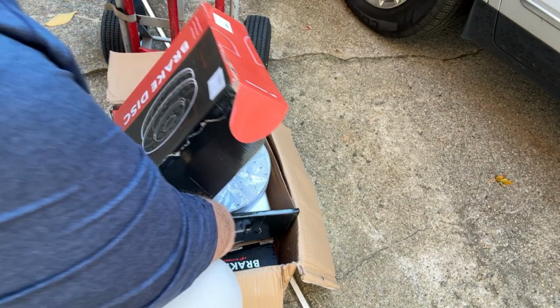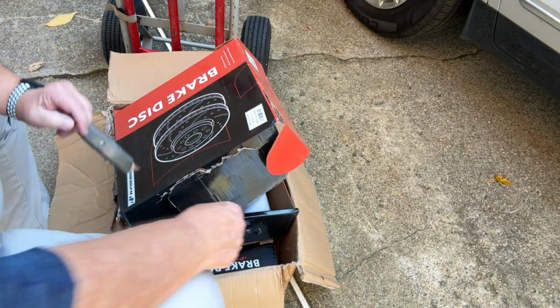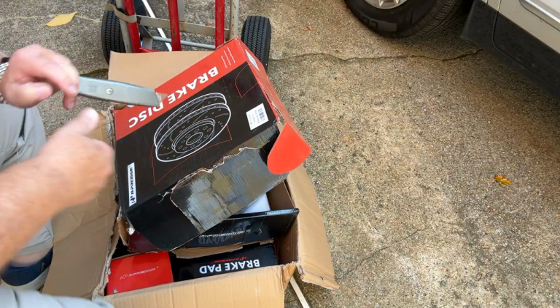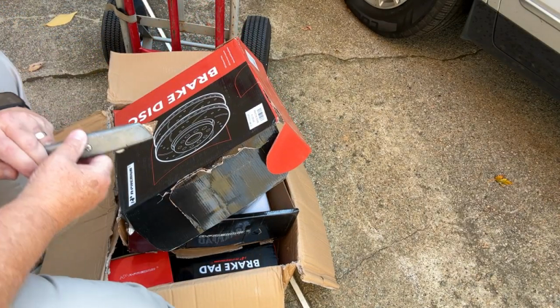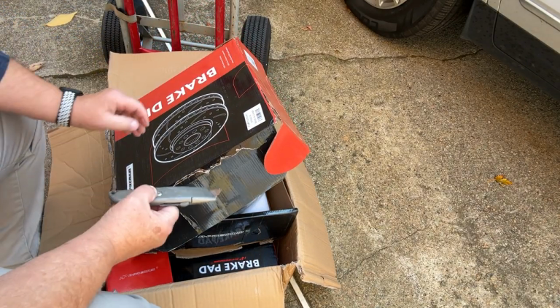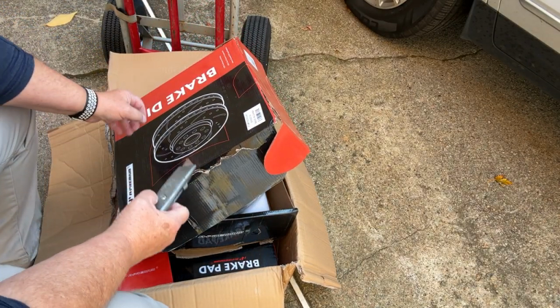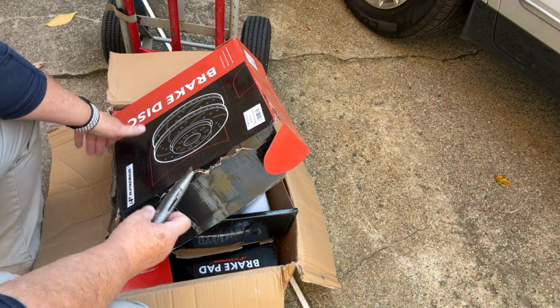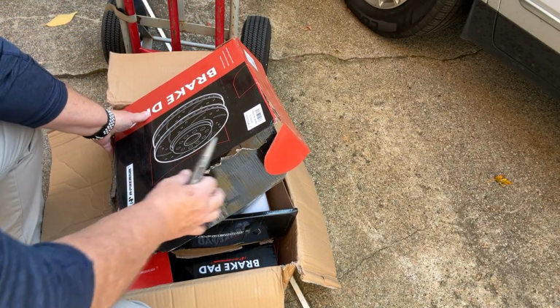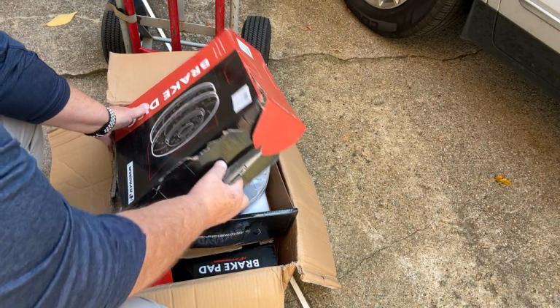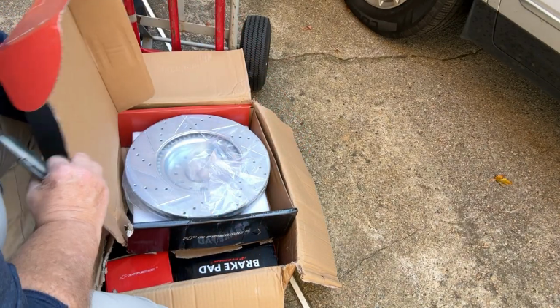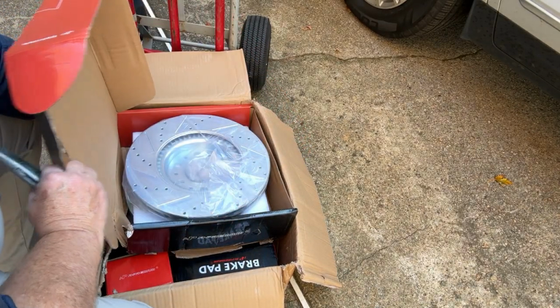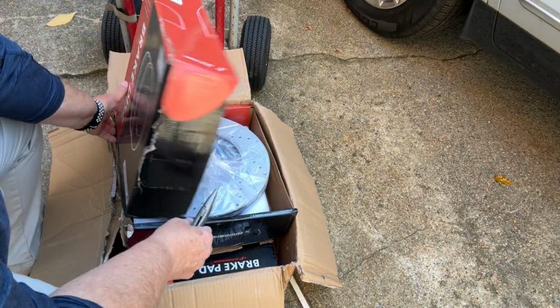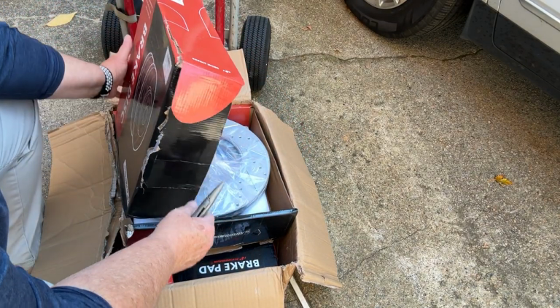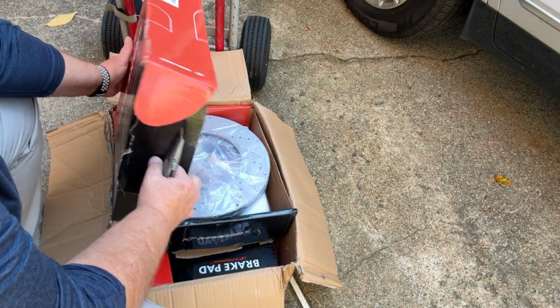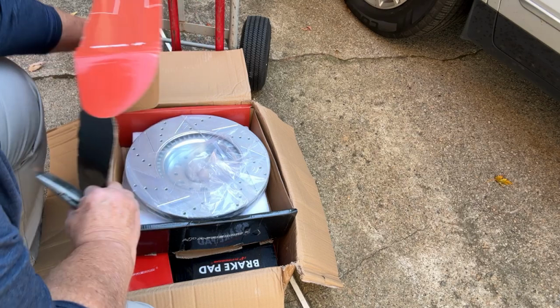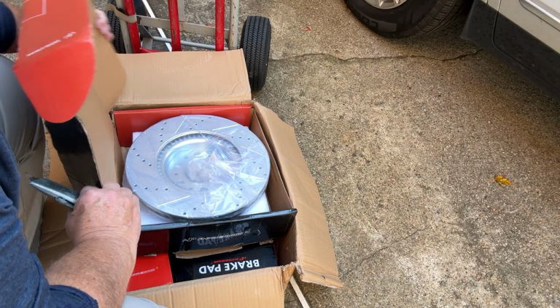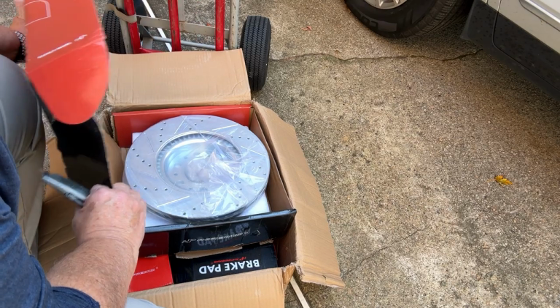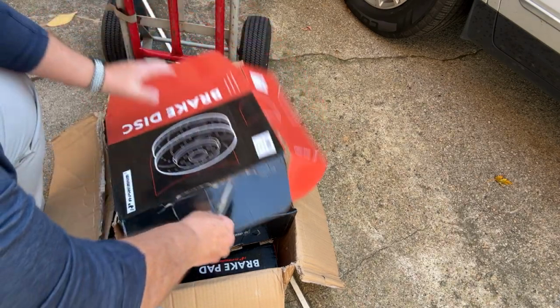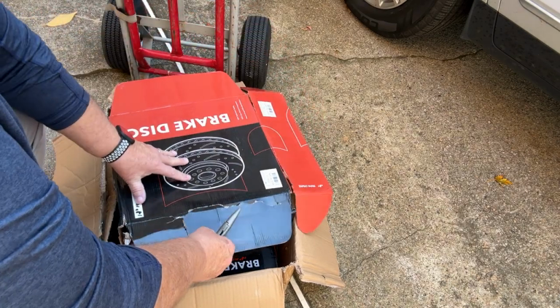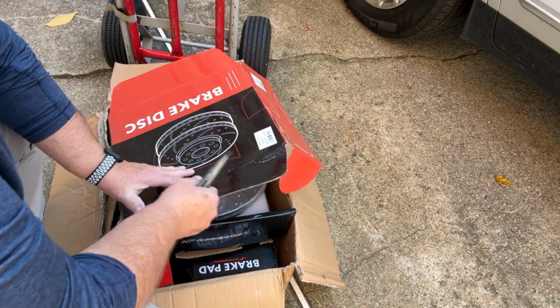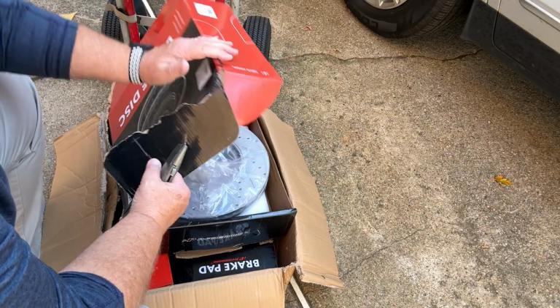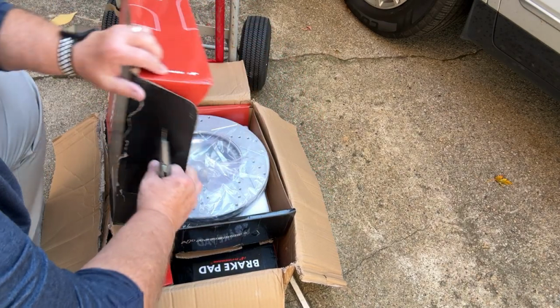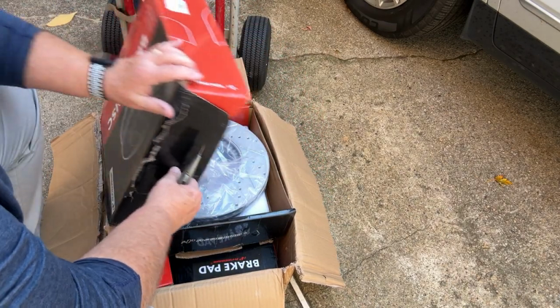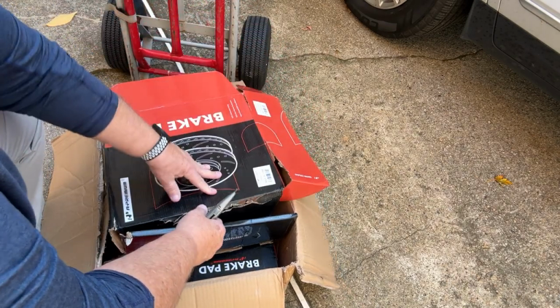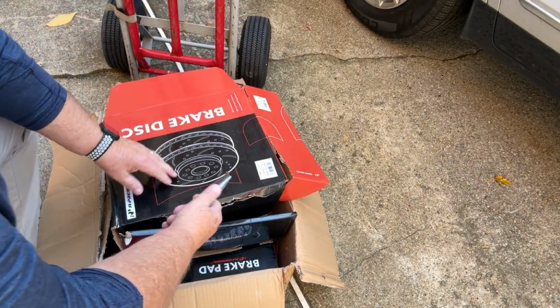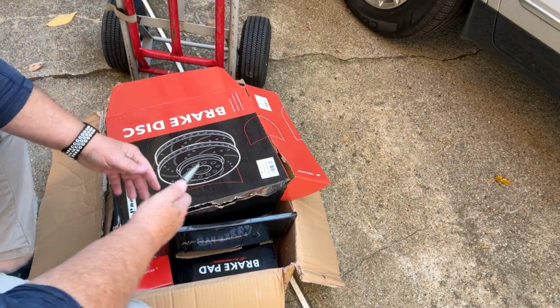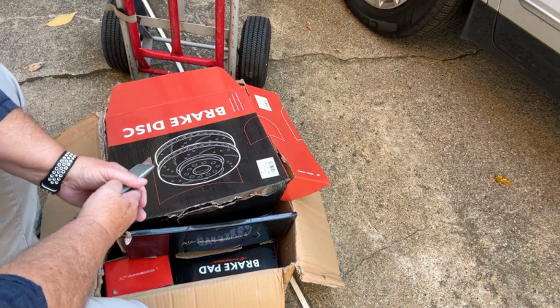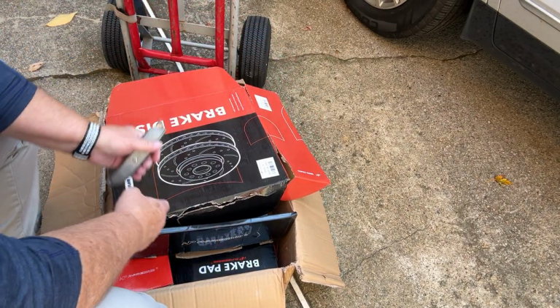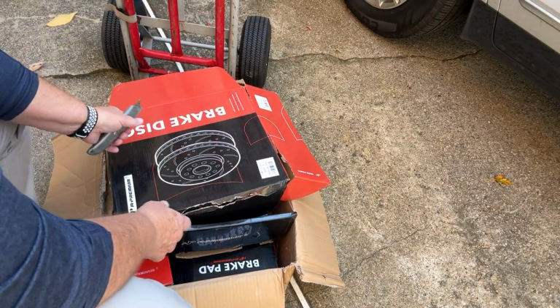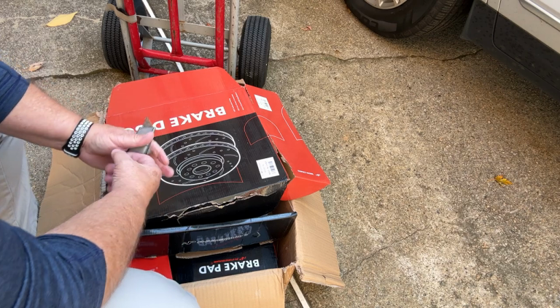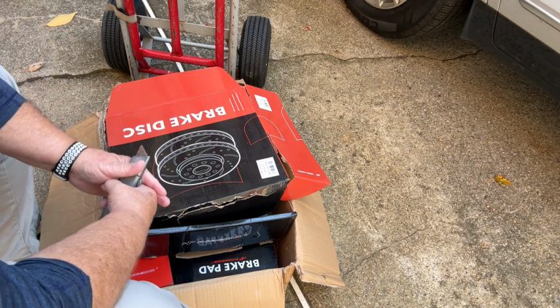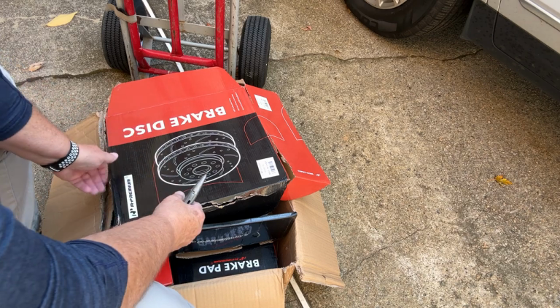All right, what else we got in here? We've got two sets of rotors and we've got two sets of brake pads. I hate to have to return these.